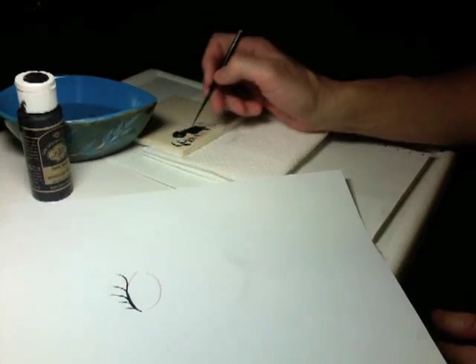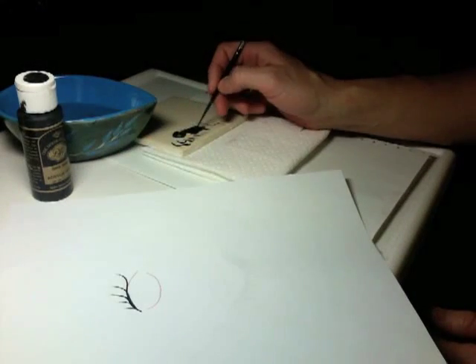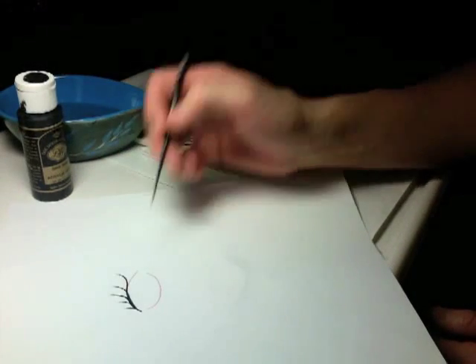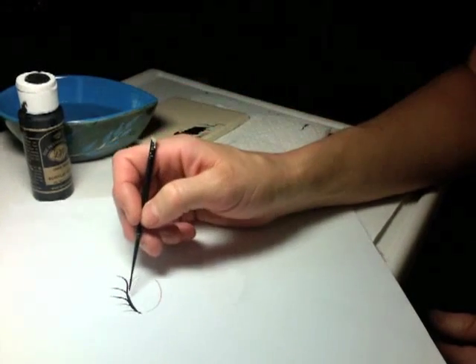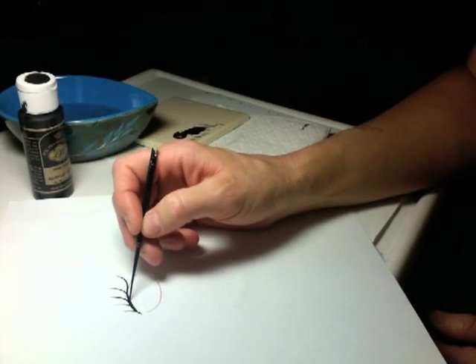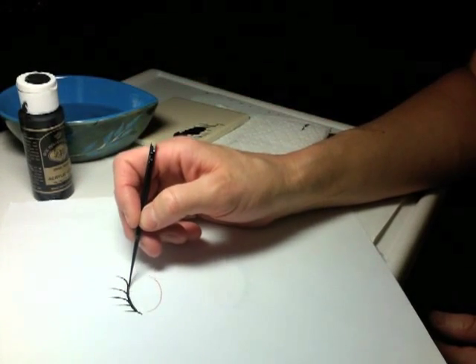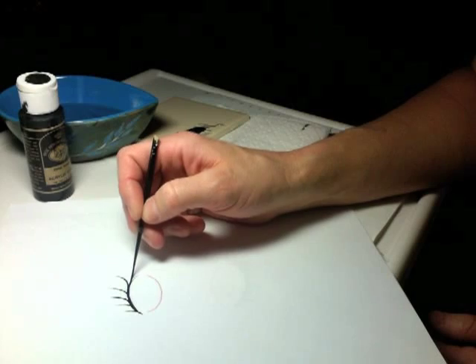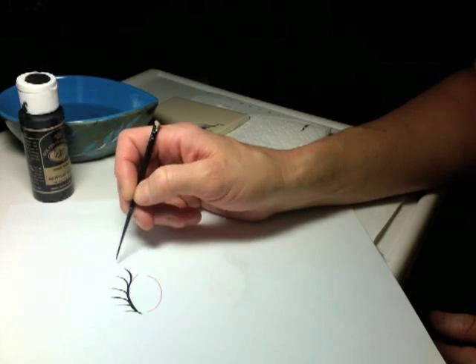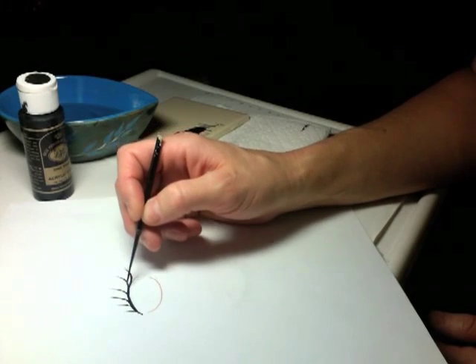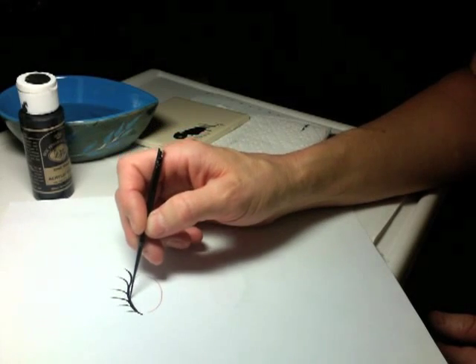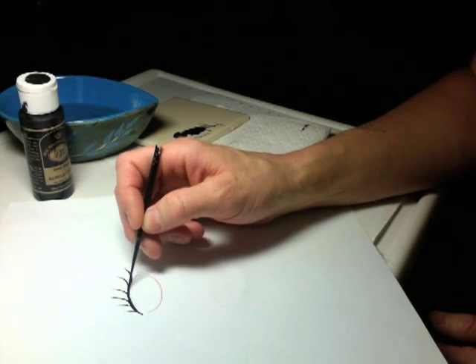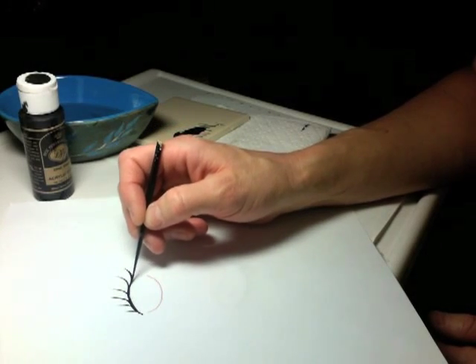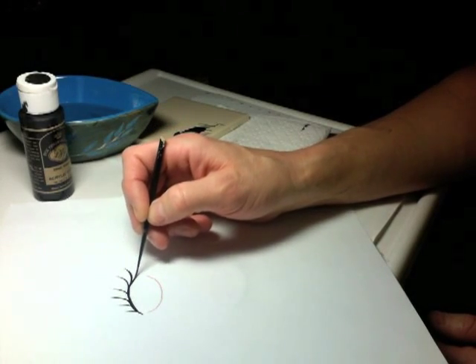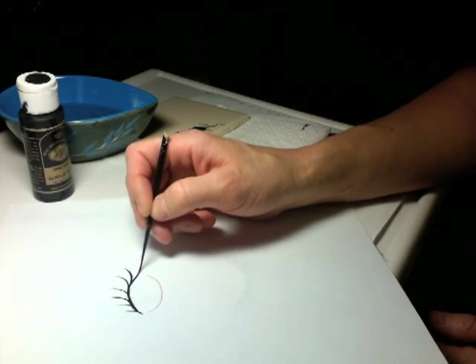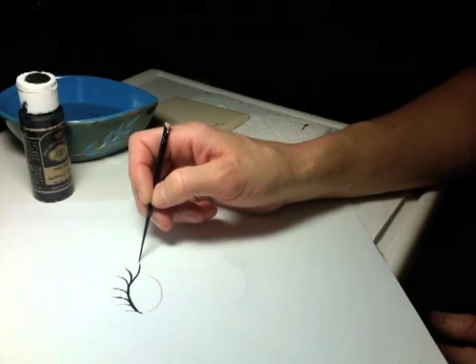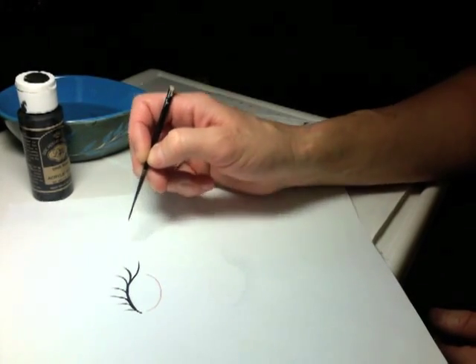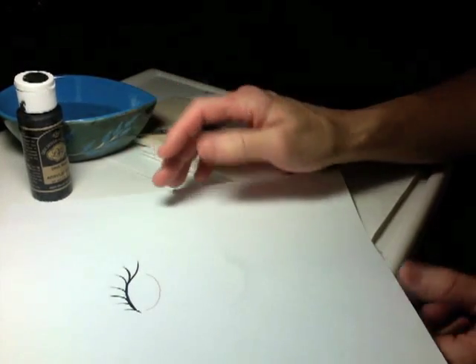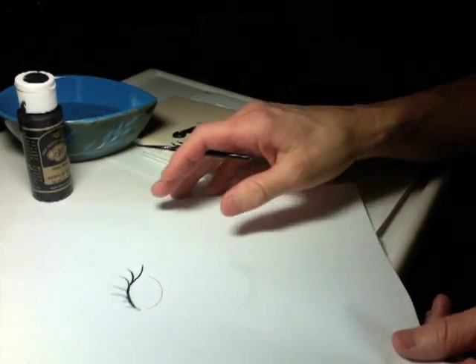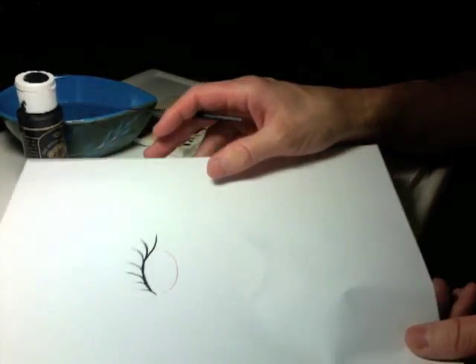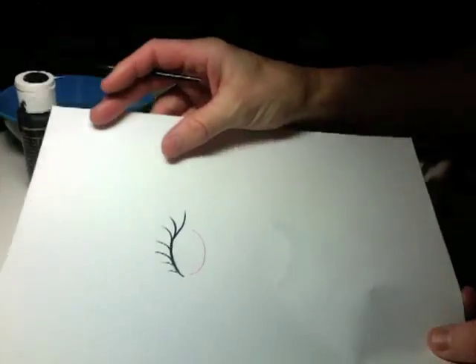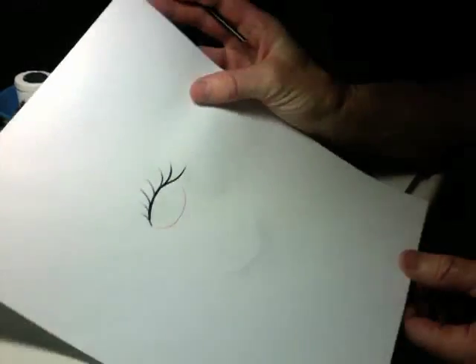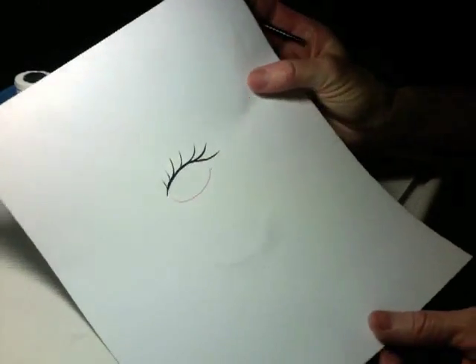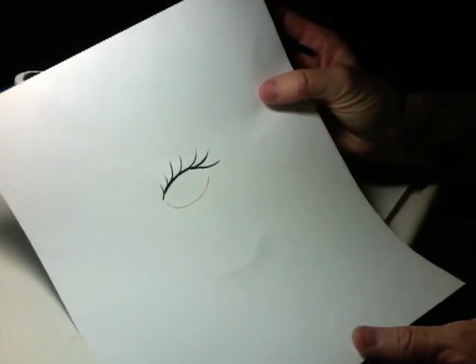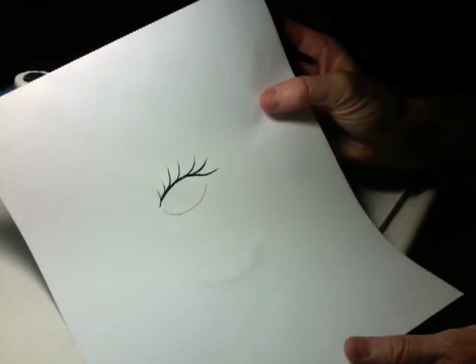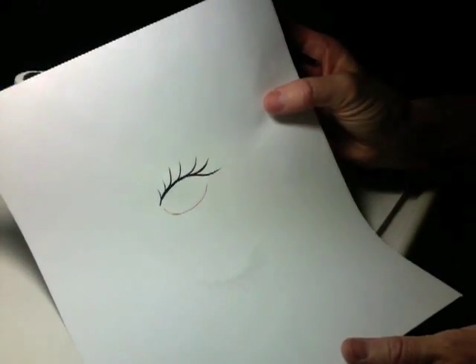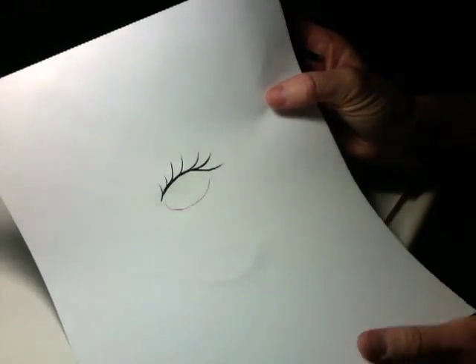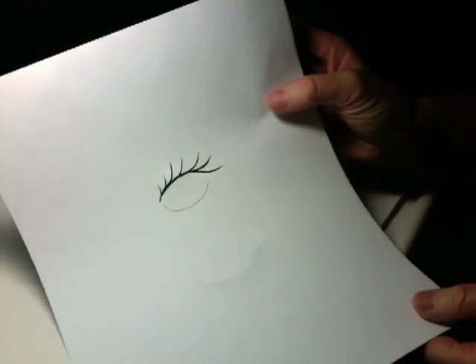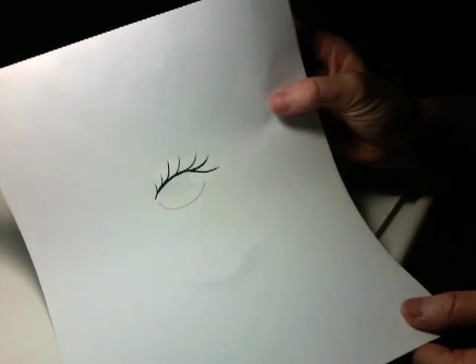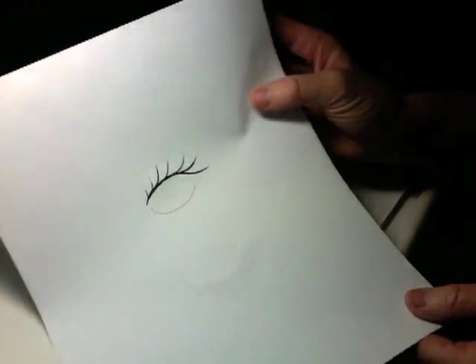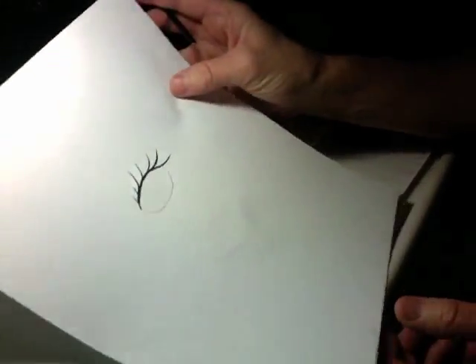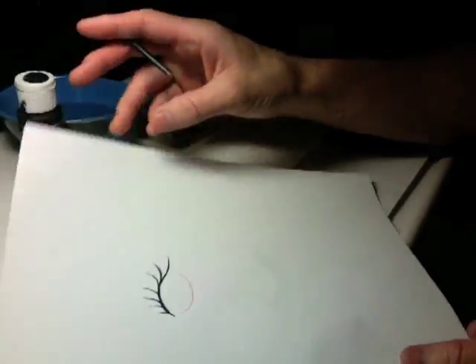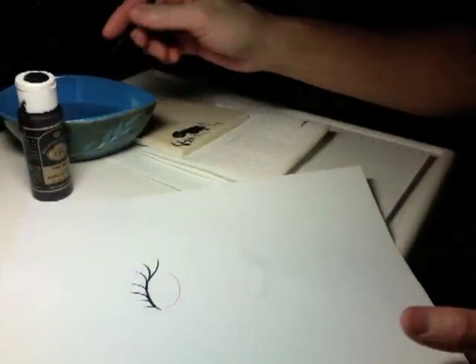Just follow it all the way around. As you get towards the outer side of the eye, make sure that you let those lashes lay down flat. Now this is what you'll have — I call these my beginner lashes,